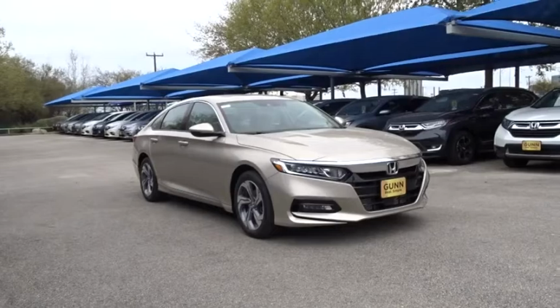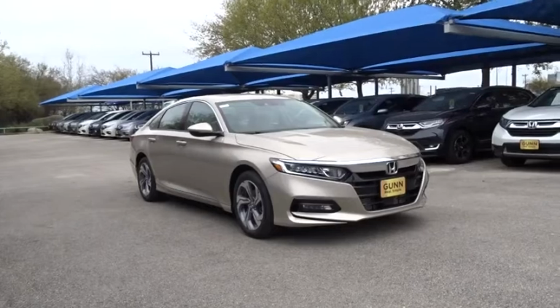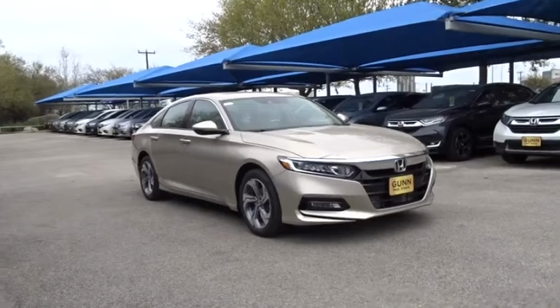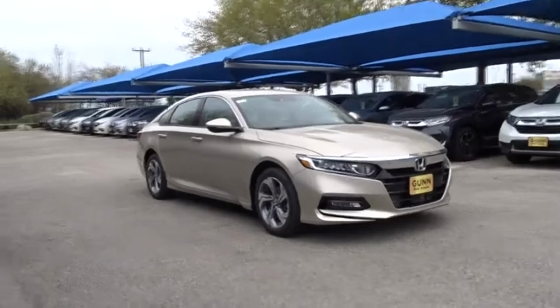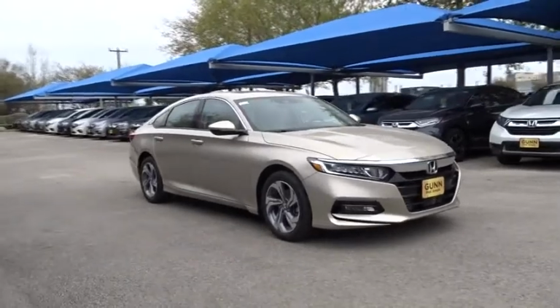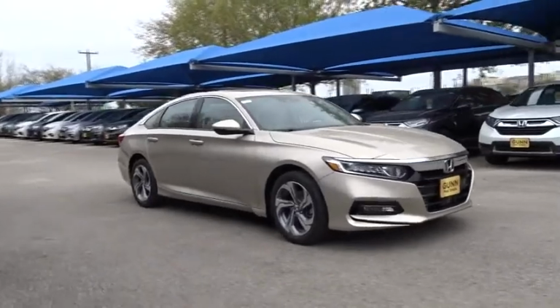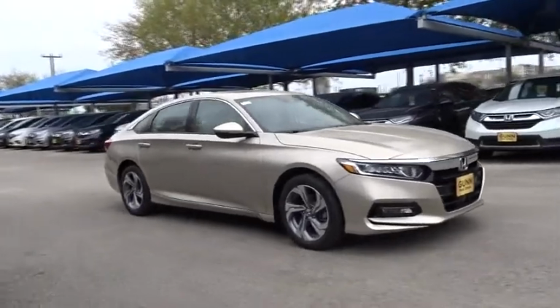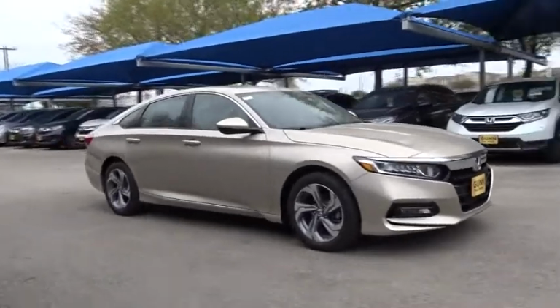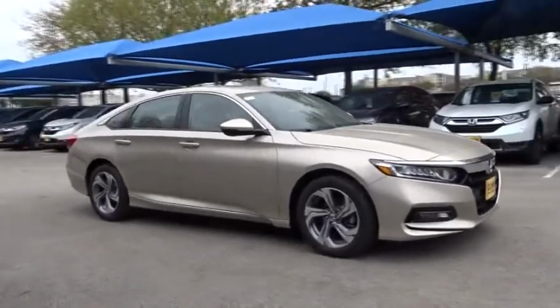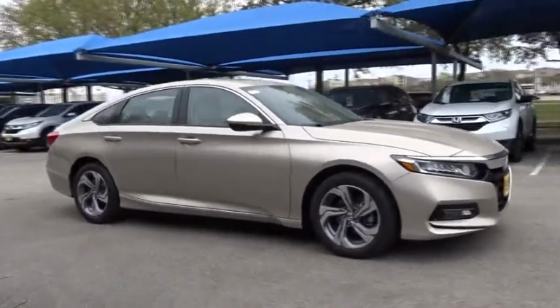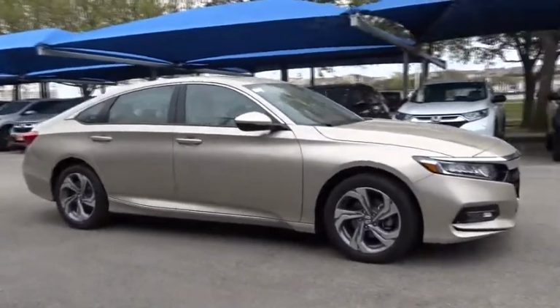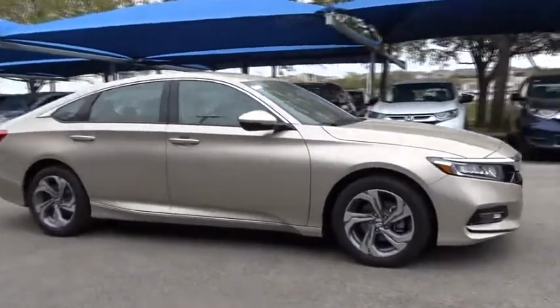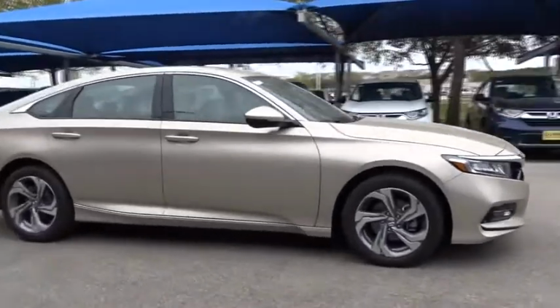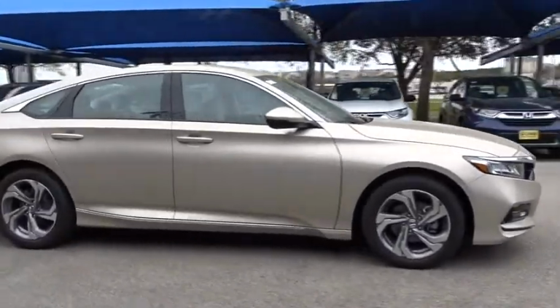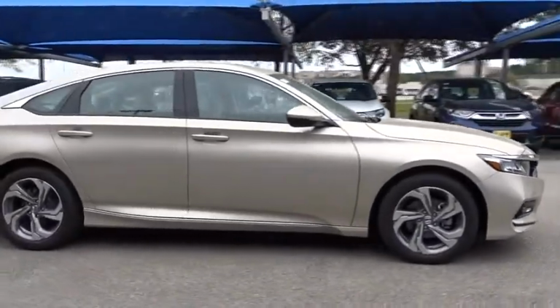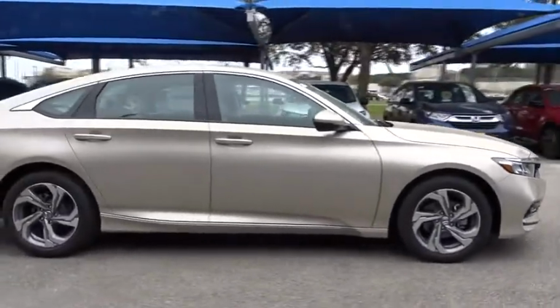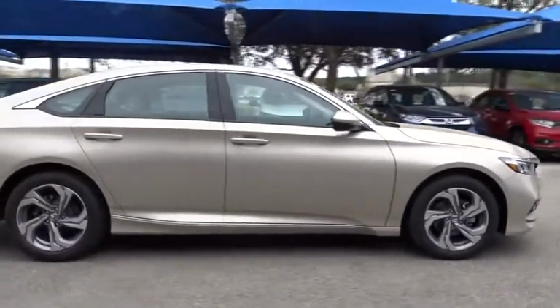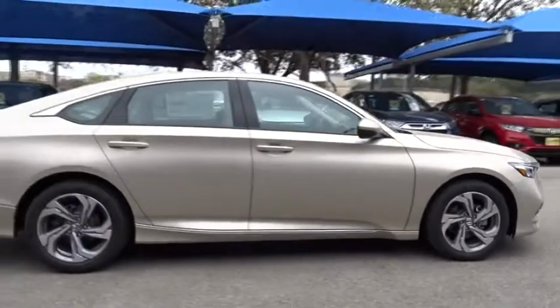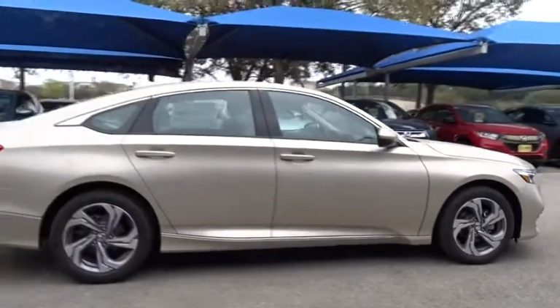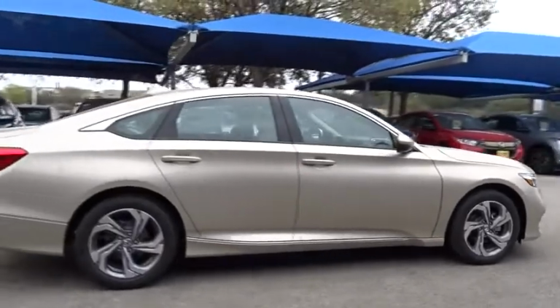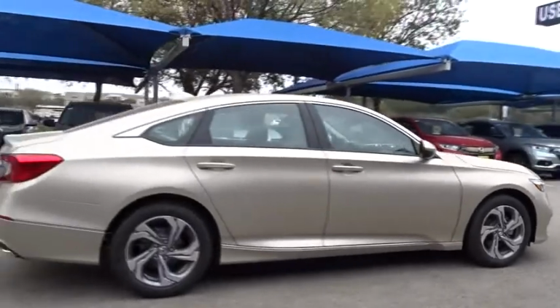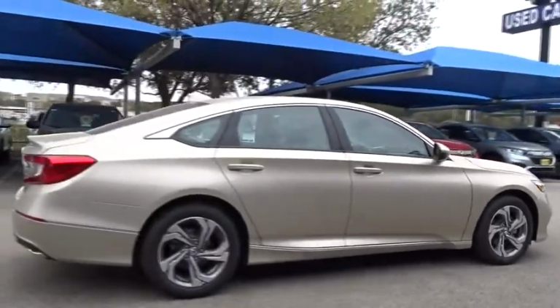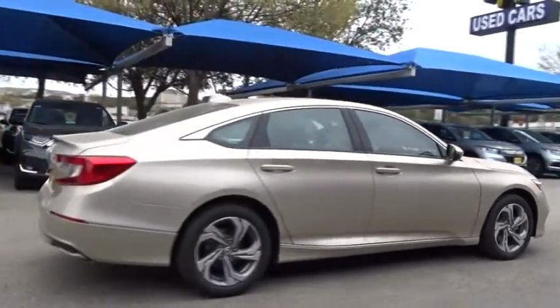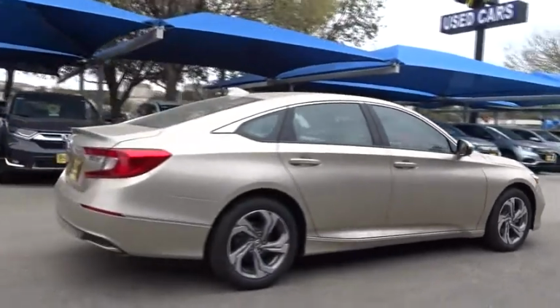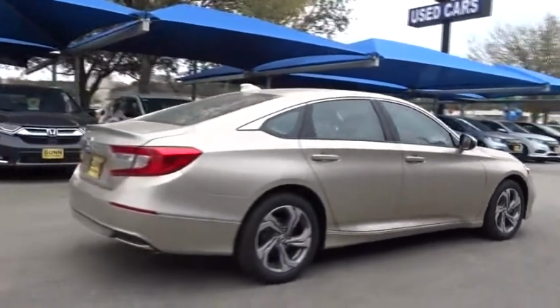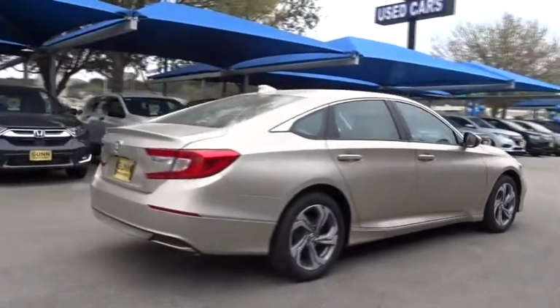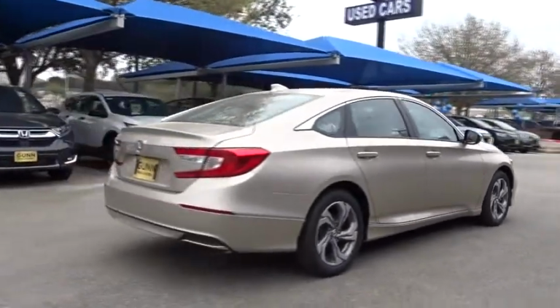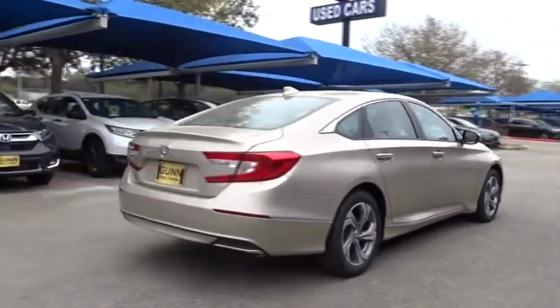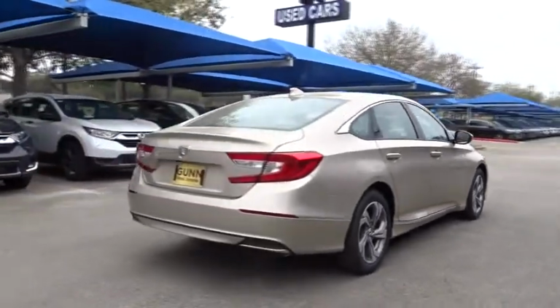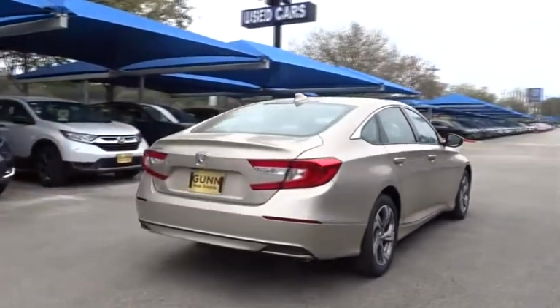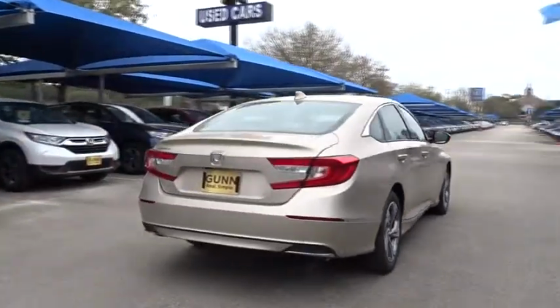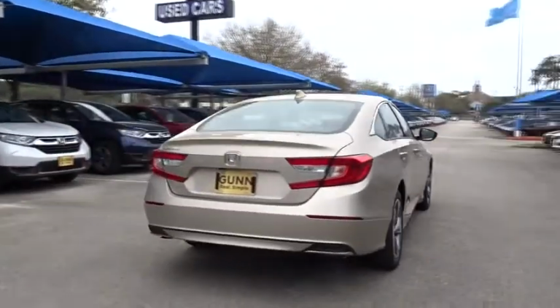2019 Honda Accord. Ingeniously simple, yet overflowing with luxury and technological creativity. All that and more in the Accord.